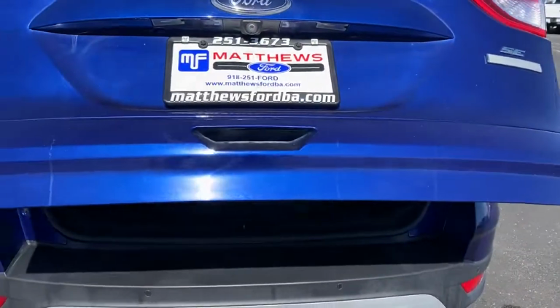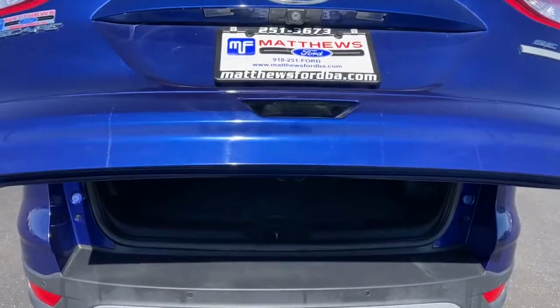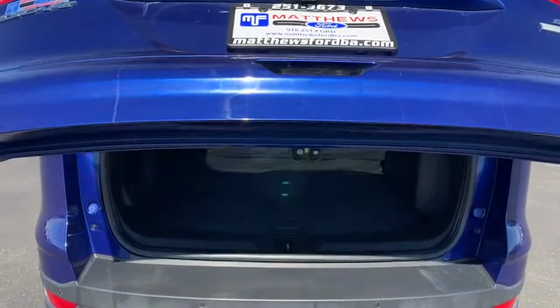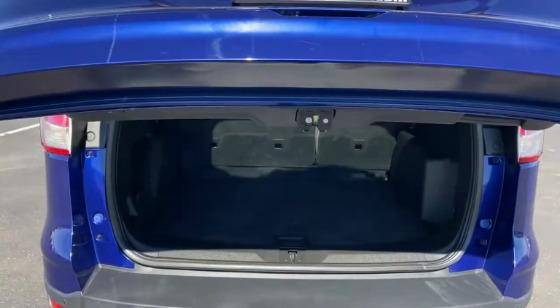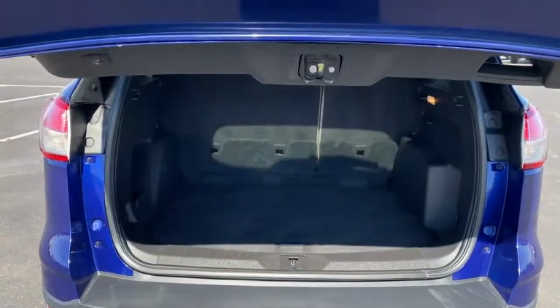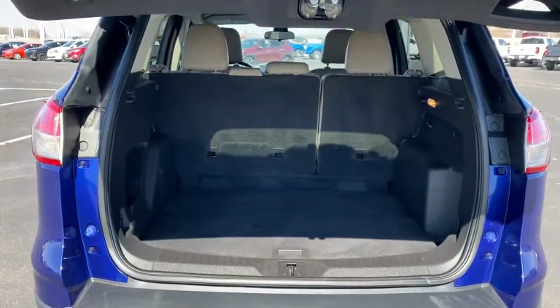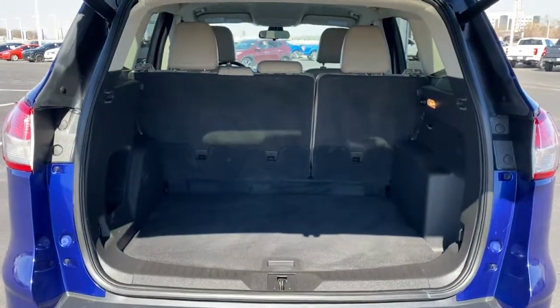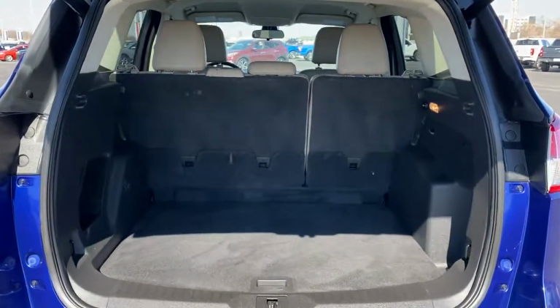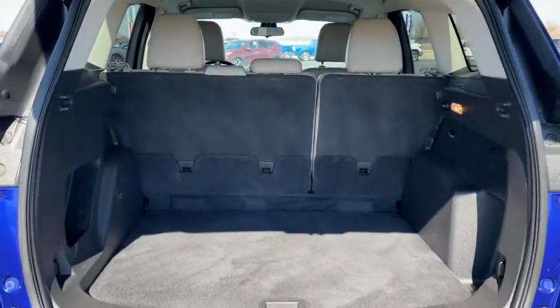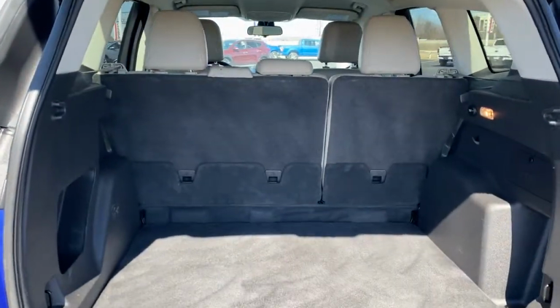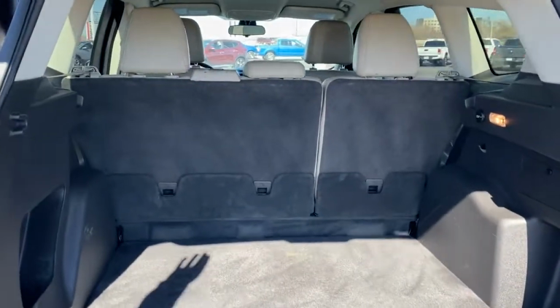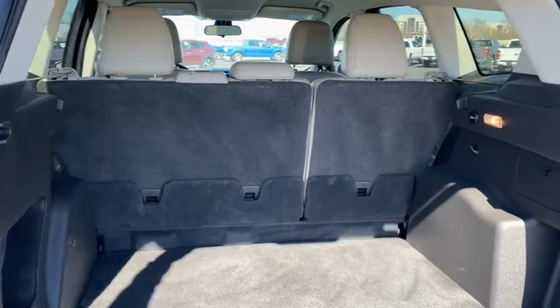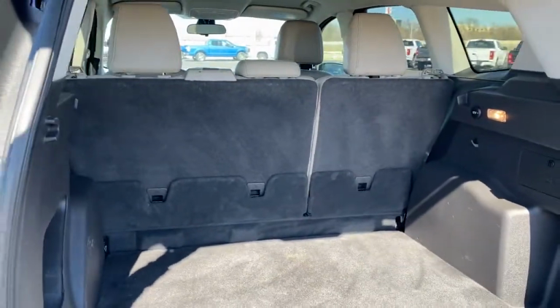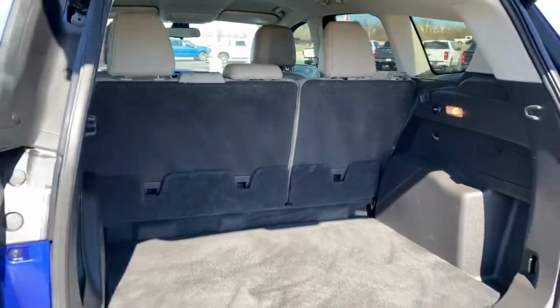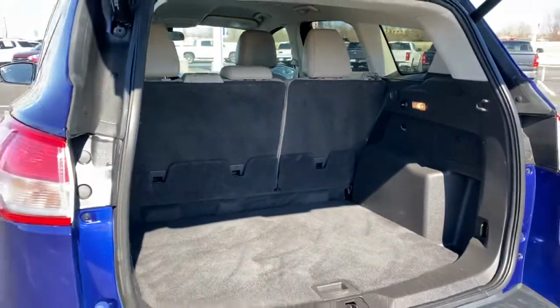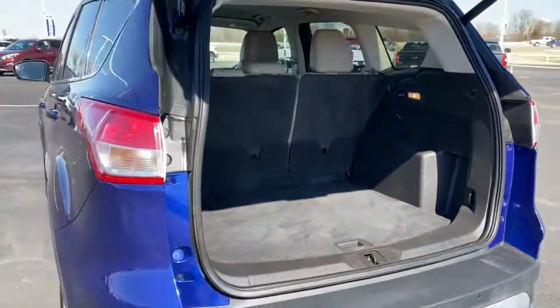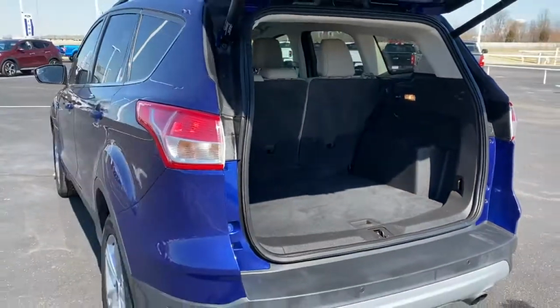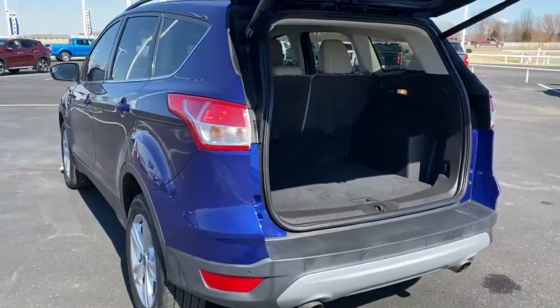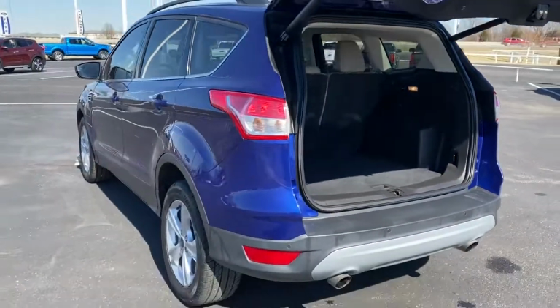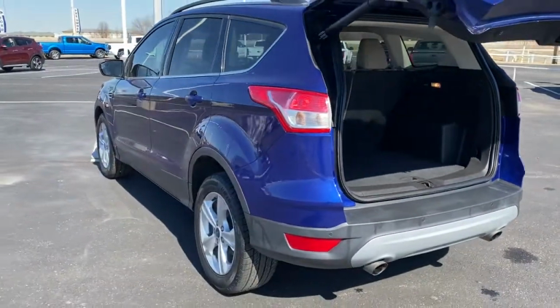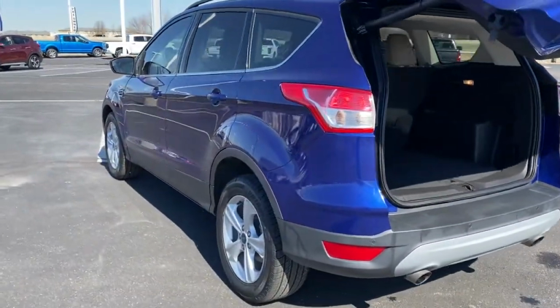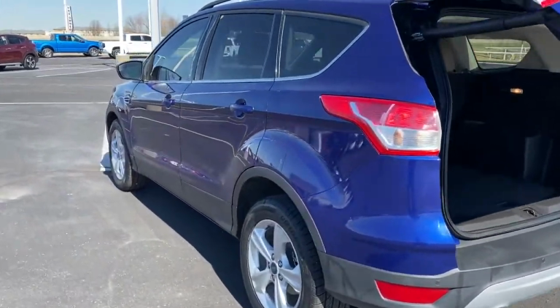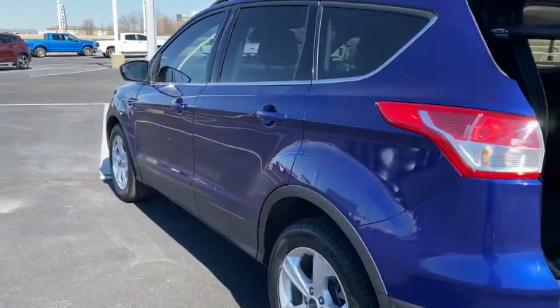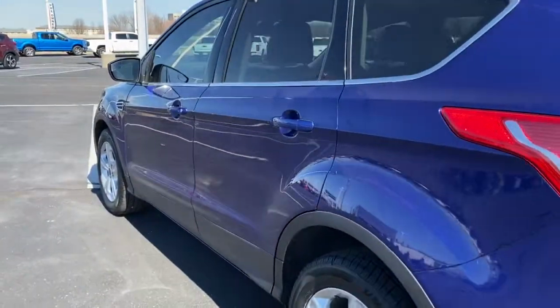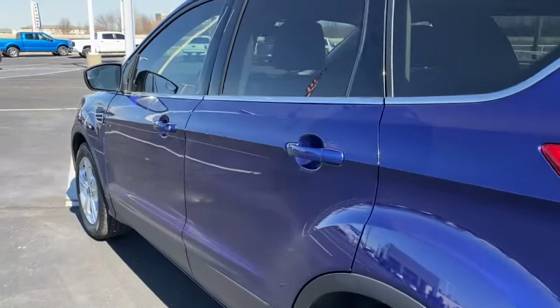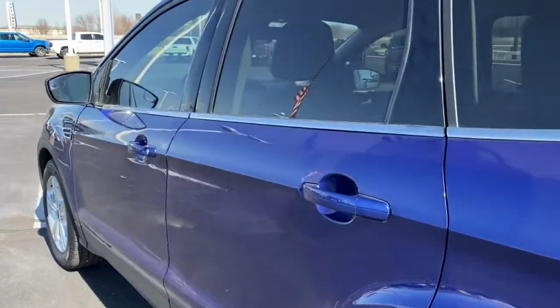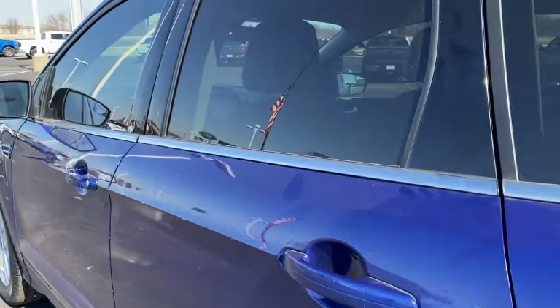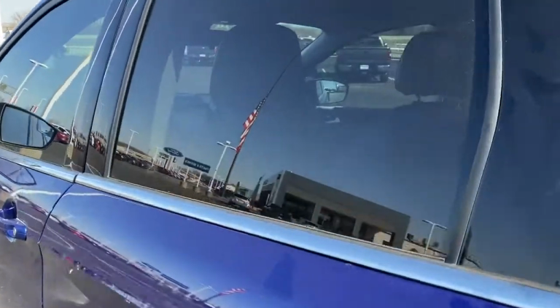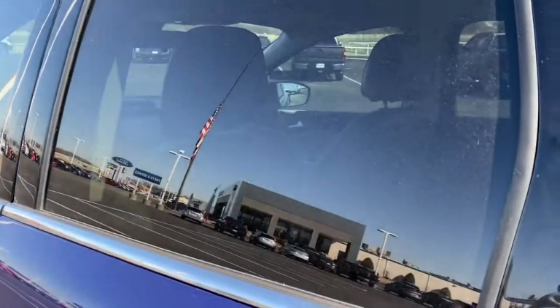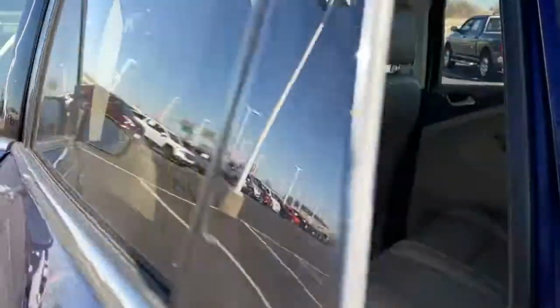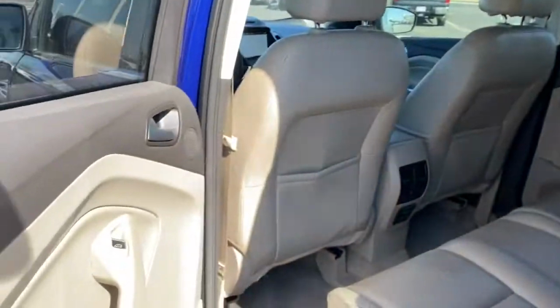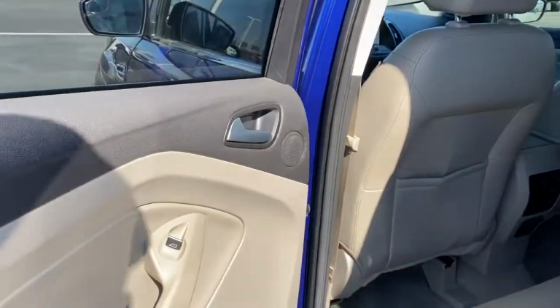Keyless entry, backup camera, satellite radio, fog lamps, power driver seat, Bluetooth connection, steering wheel audio controls, aluminum wheels, stability control, intermittent wipers.